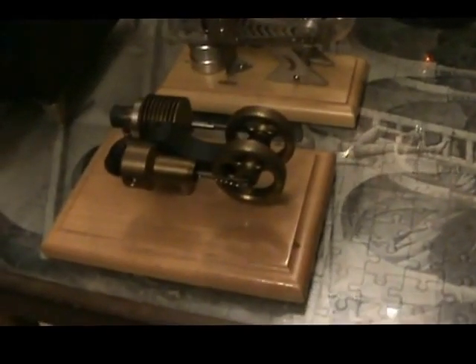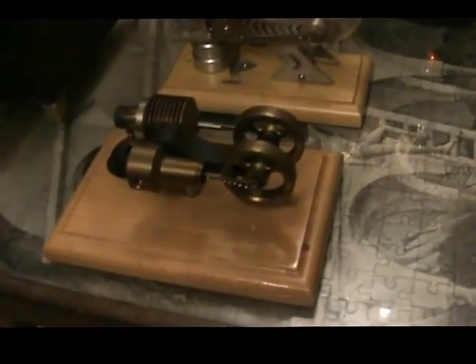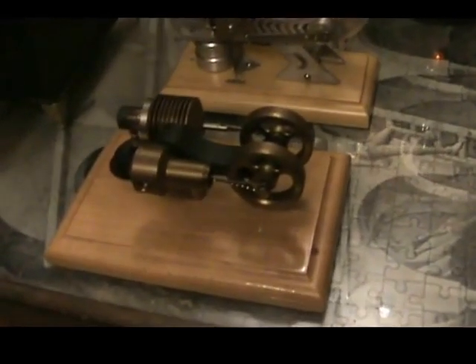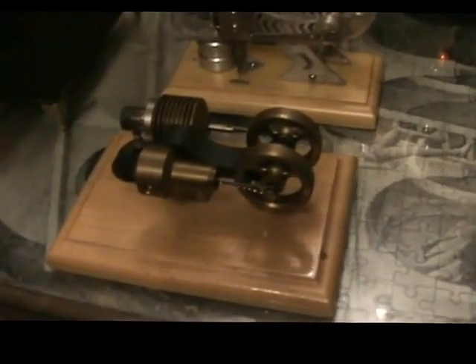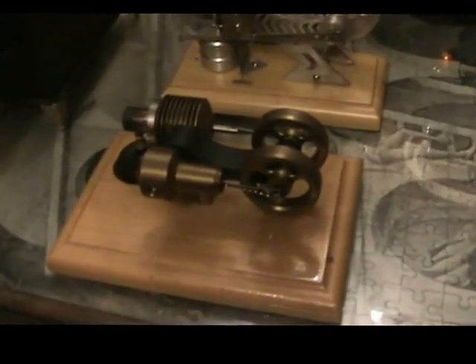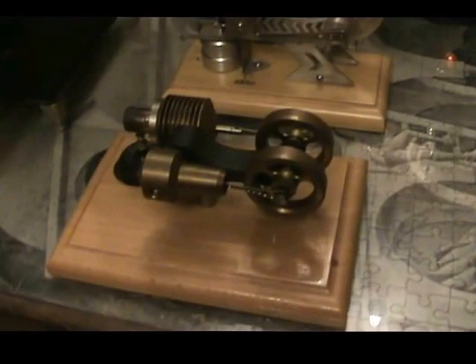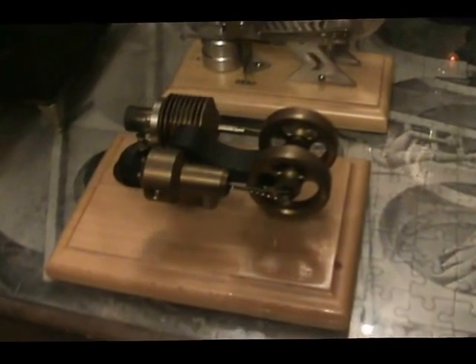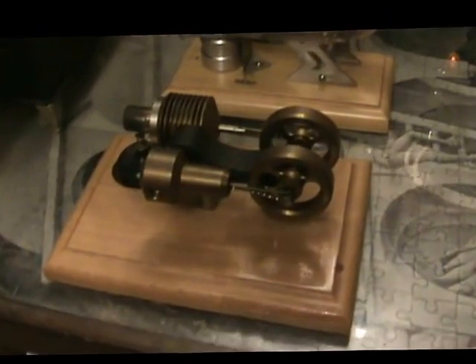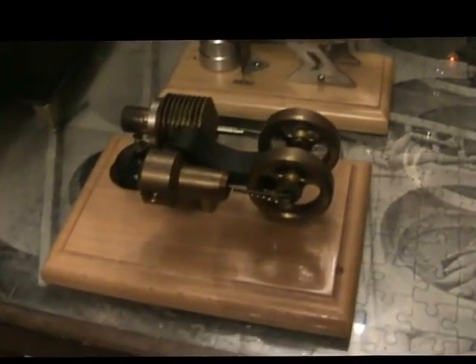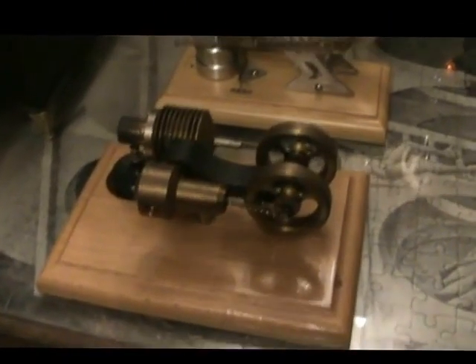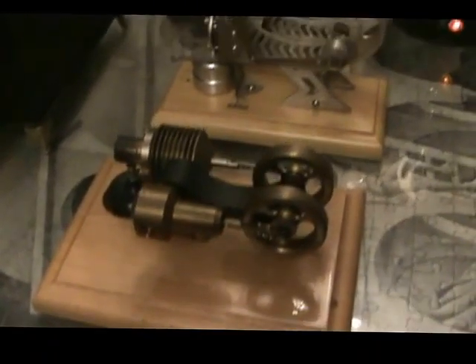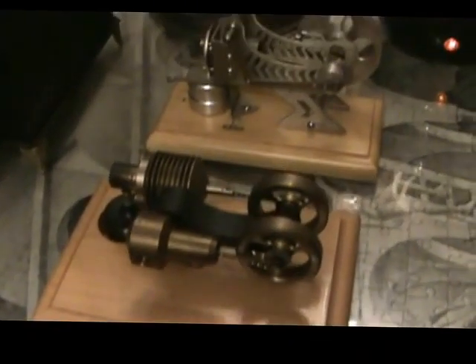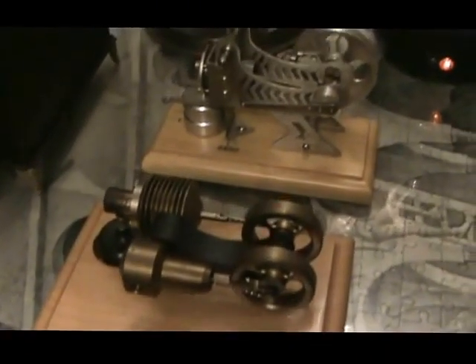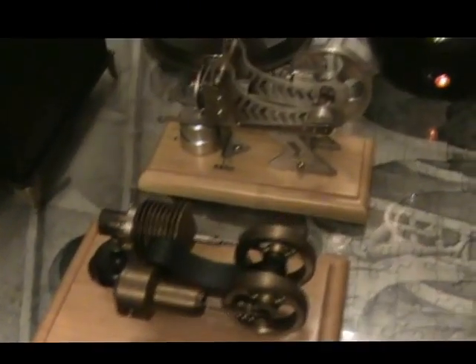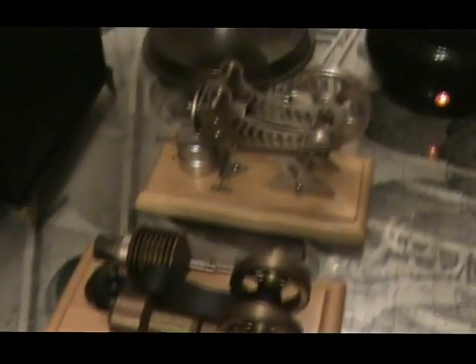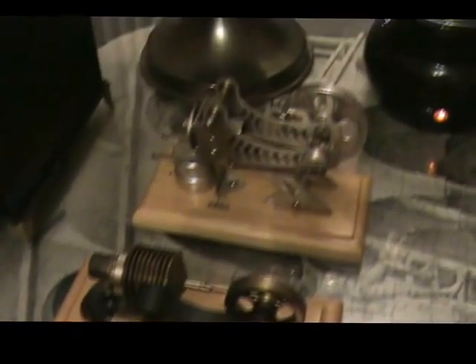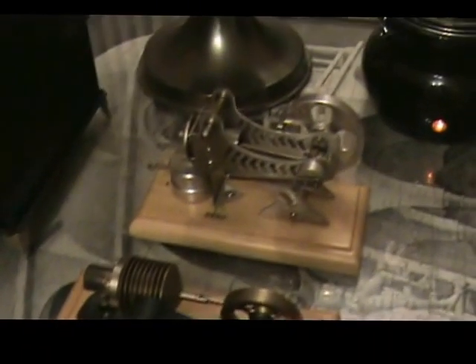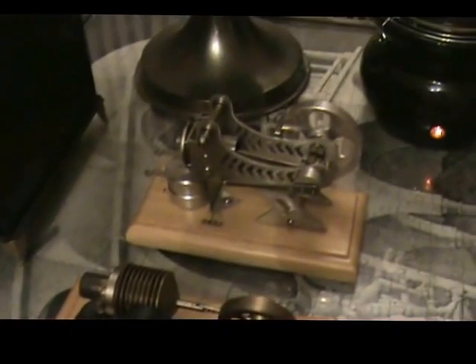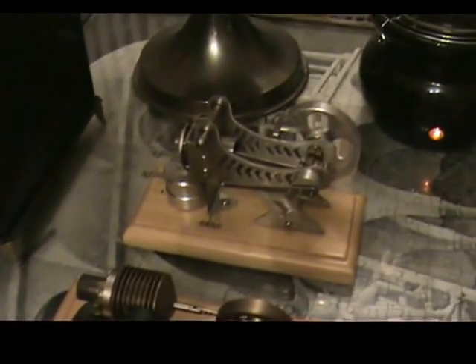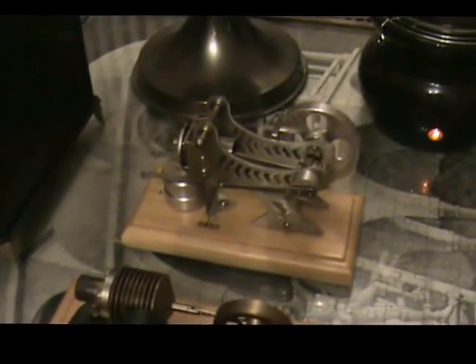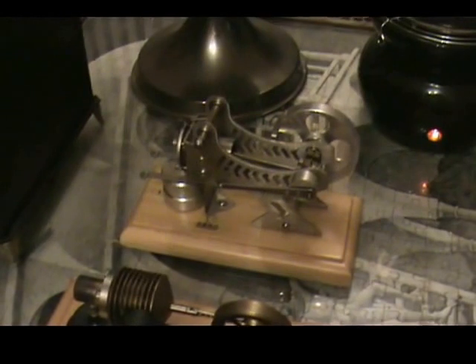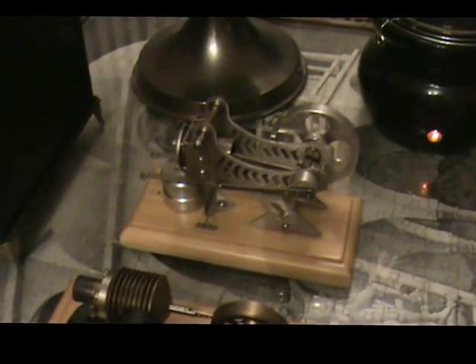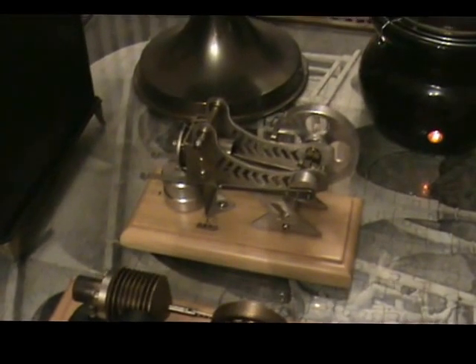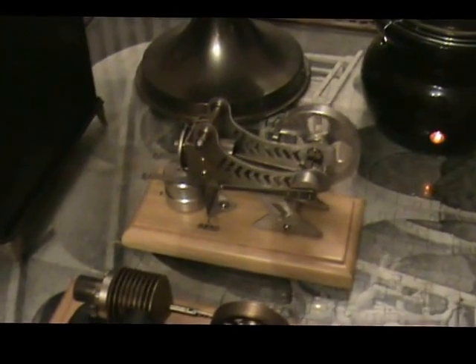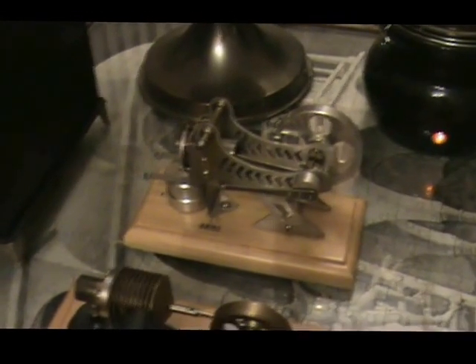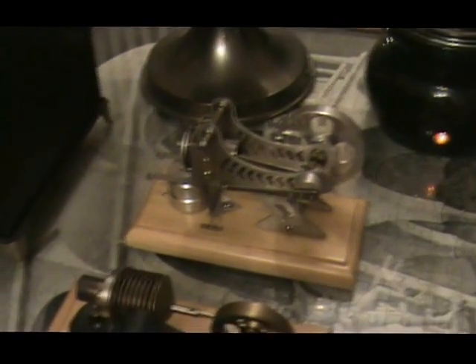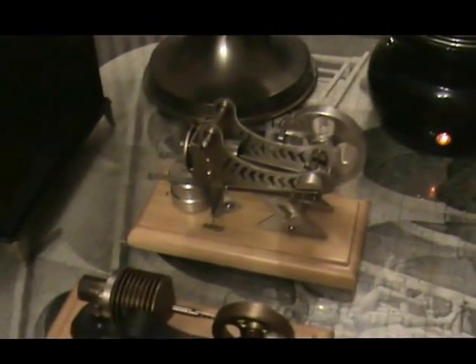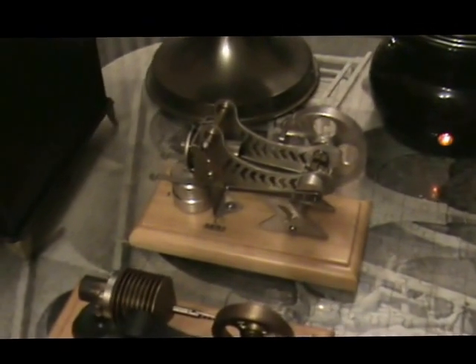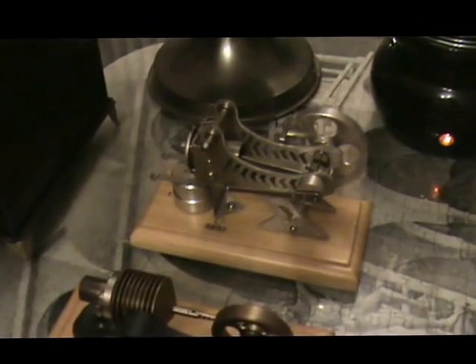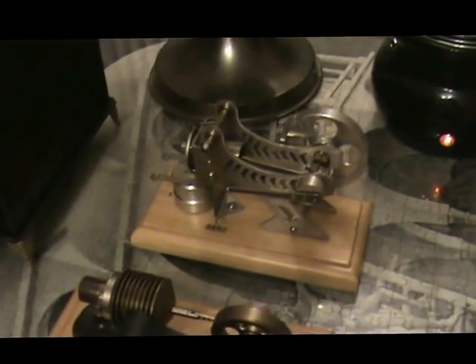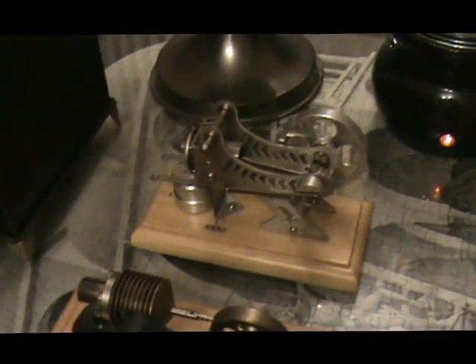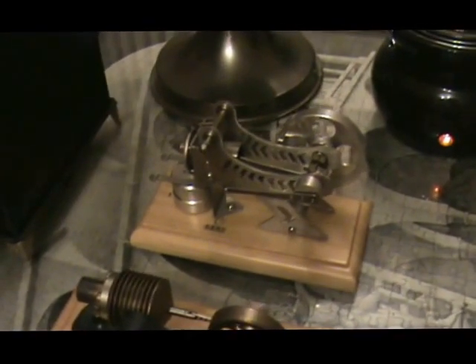And then here we have a Boom Stirling engine, and behind that is a flame eater.